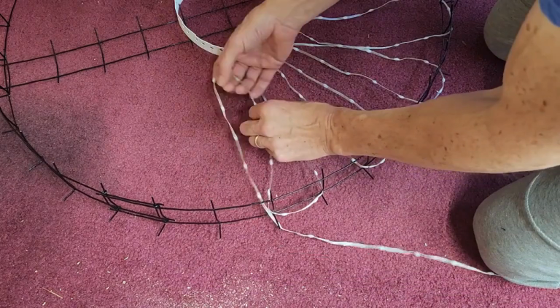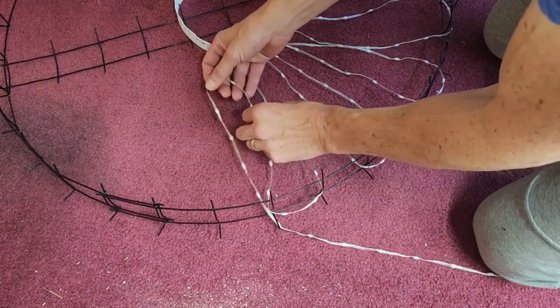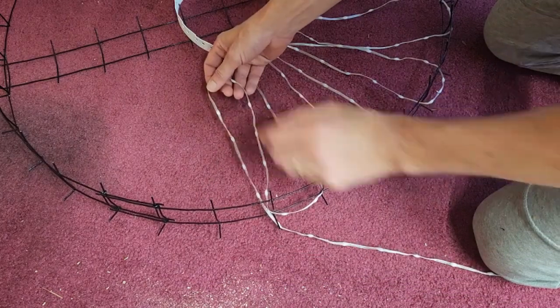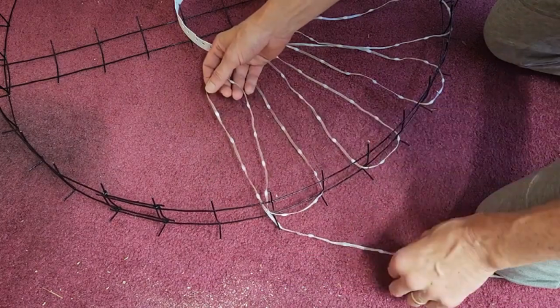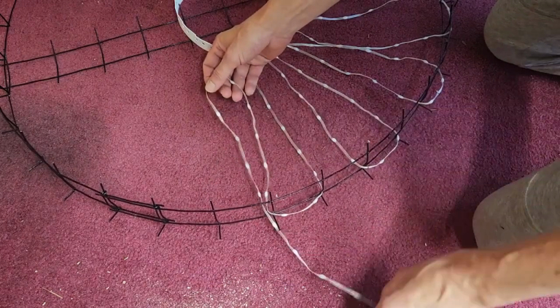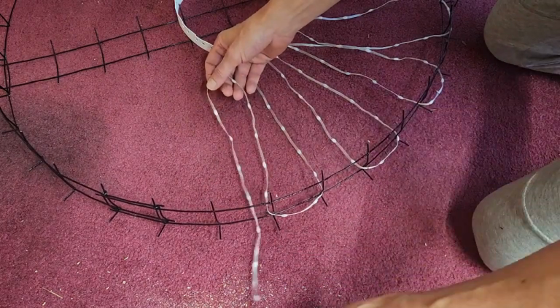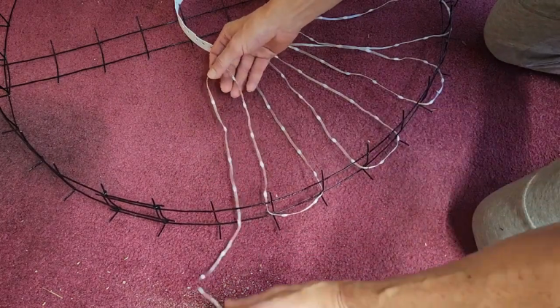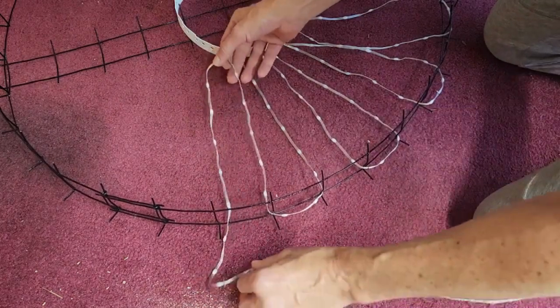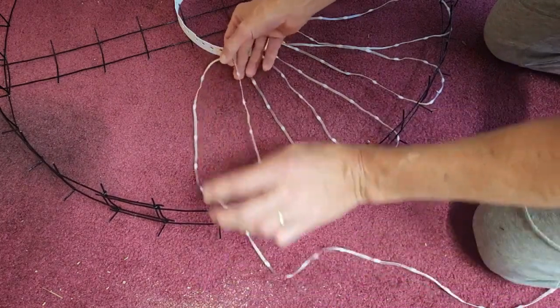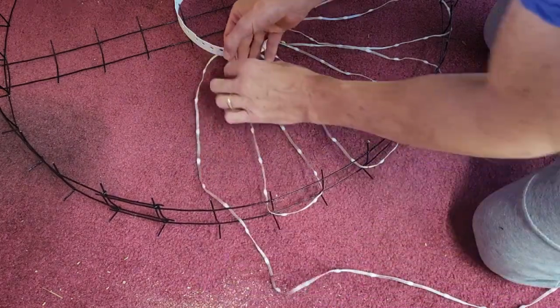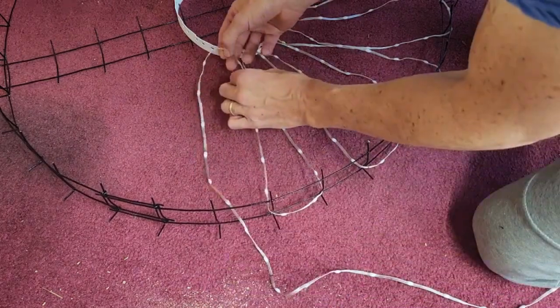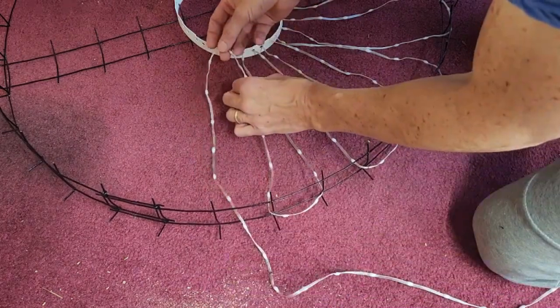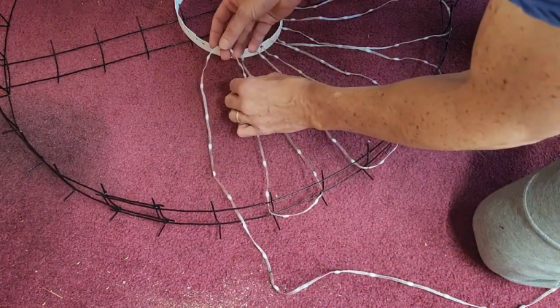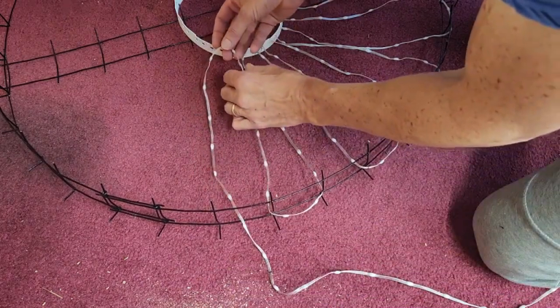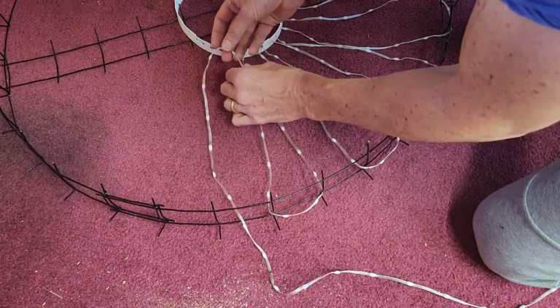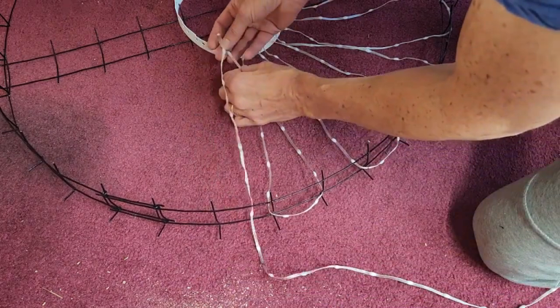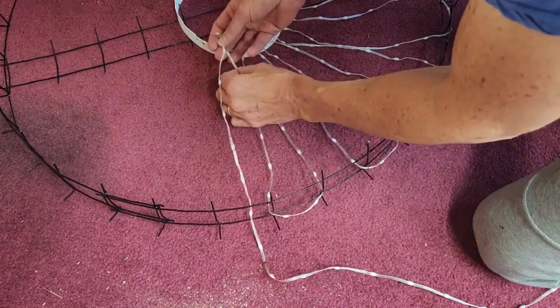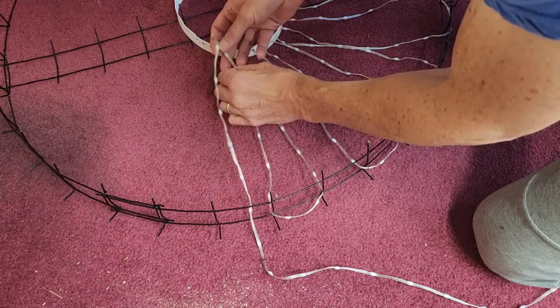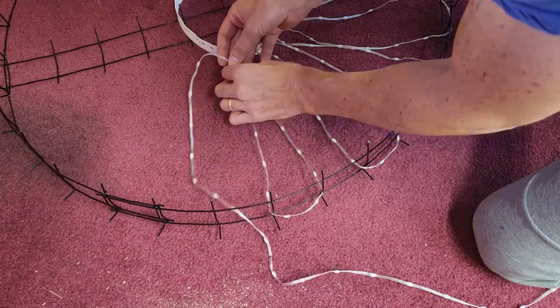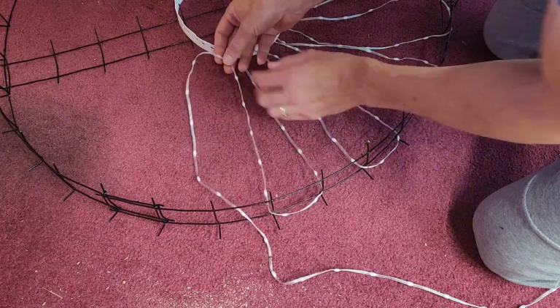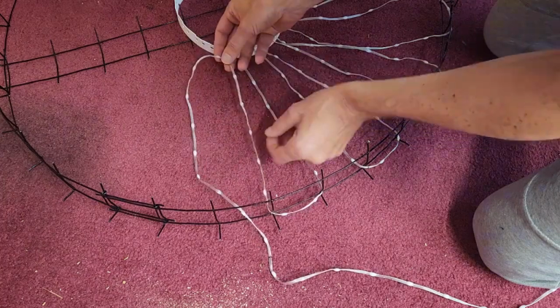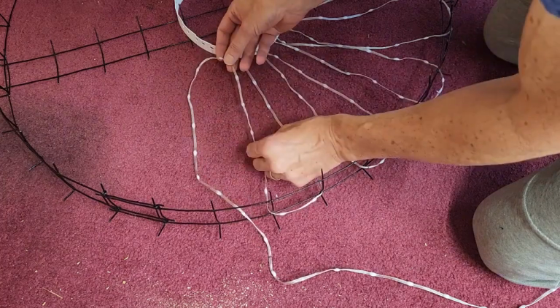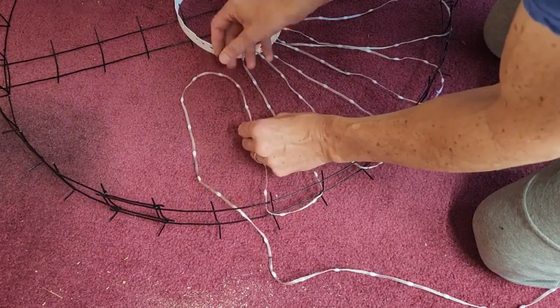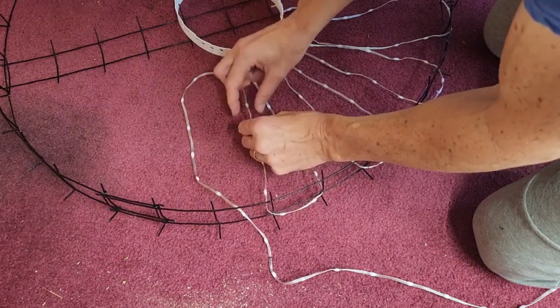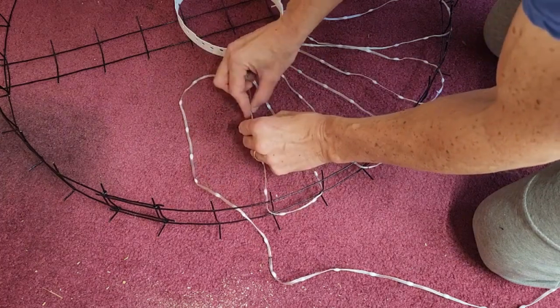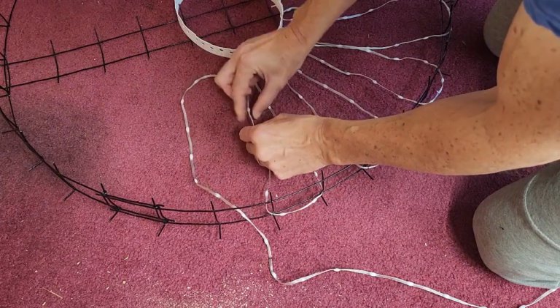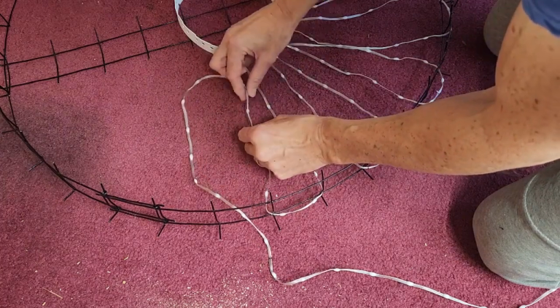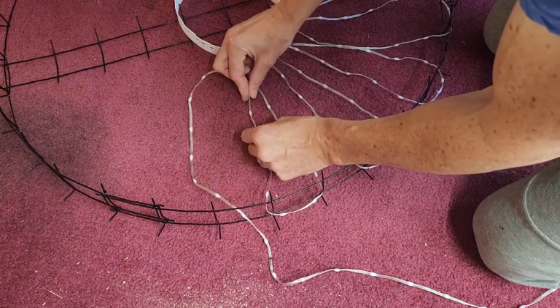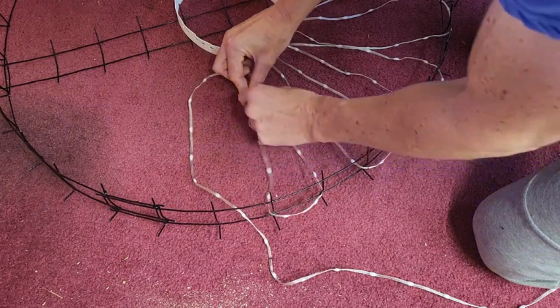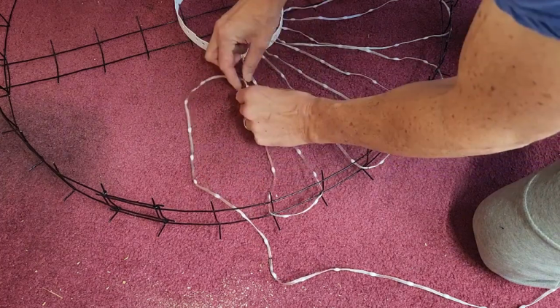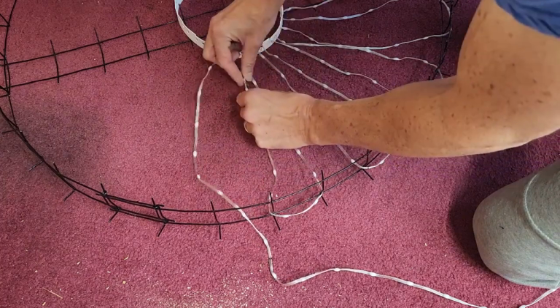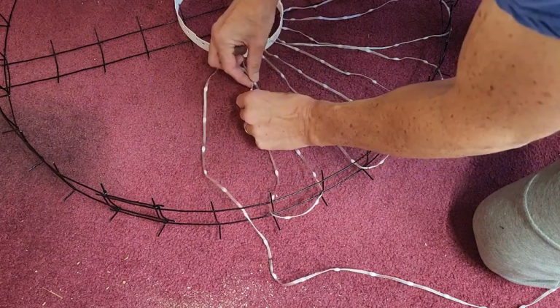I'll probably put this on fast forward just to skip through because the rest of this process is pretty repetitive until near the end.